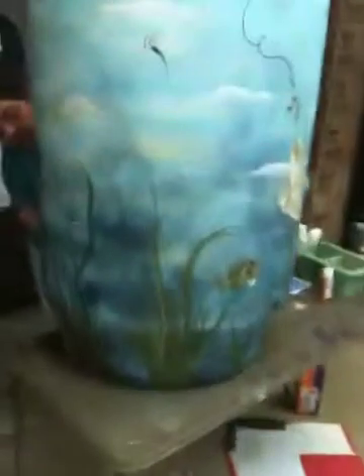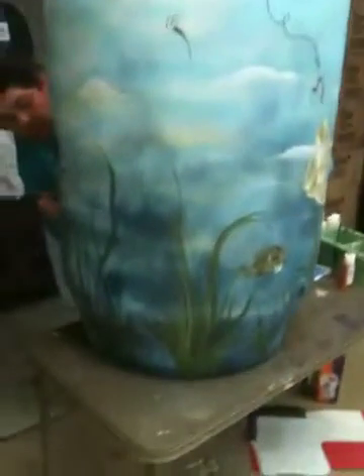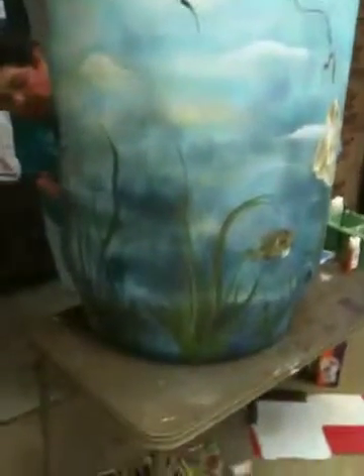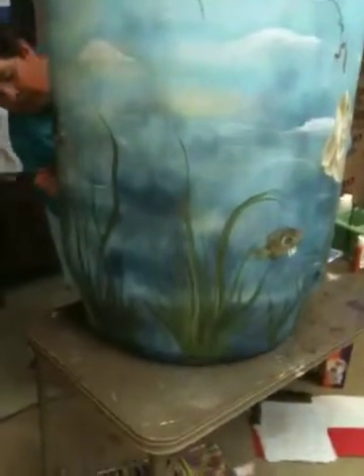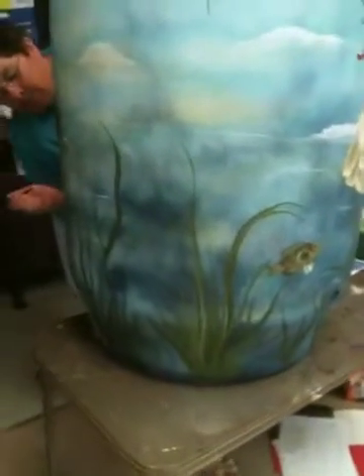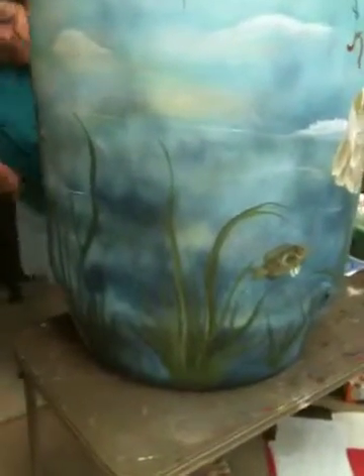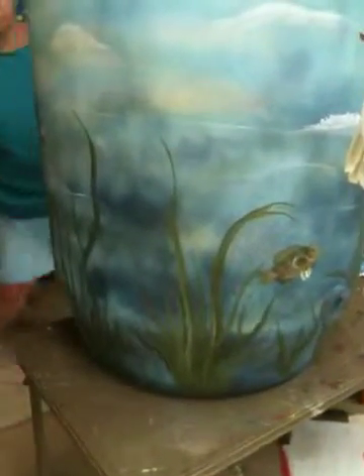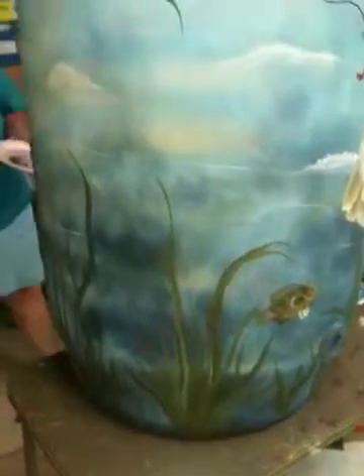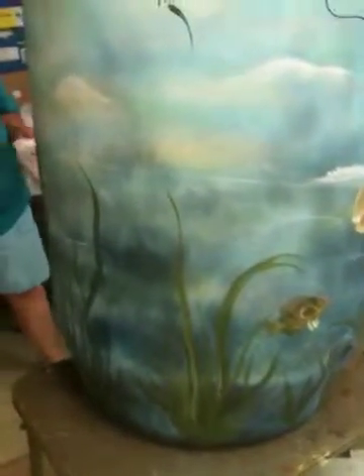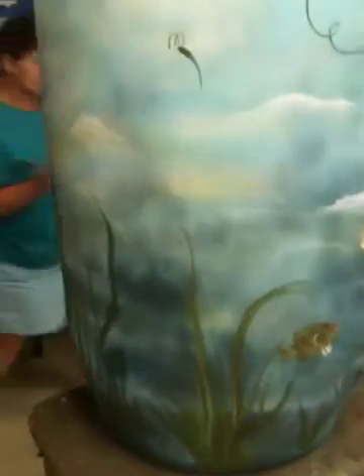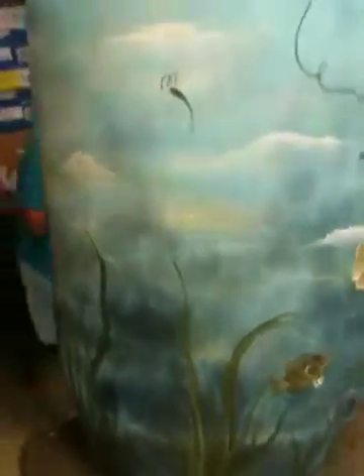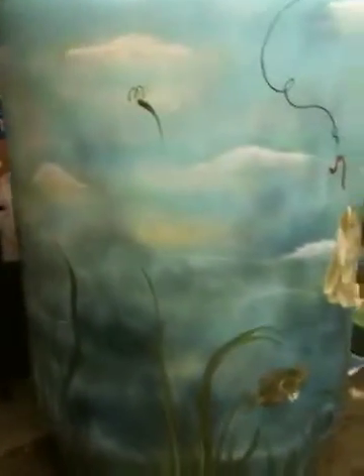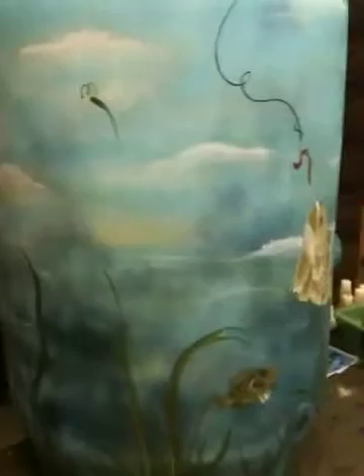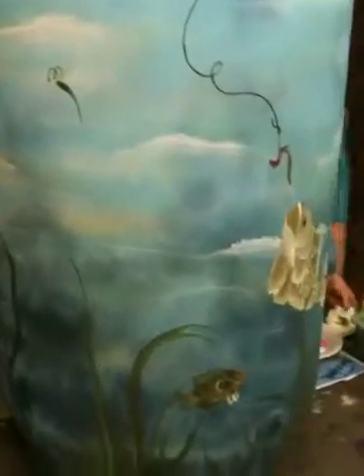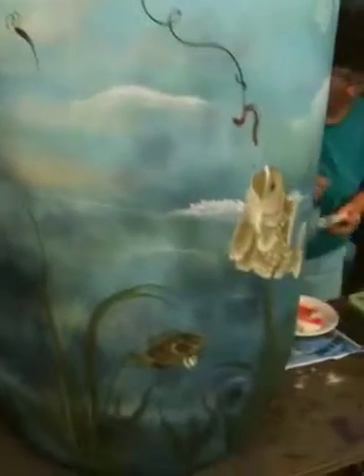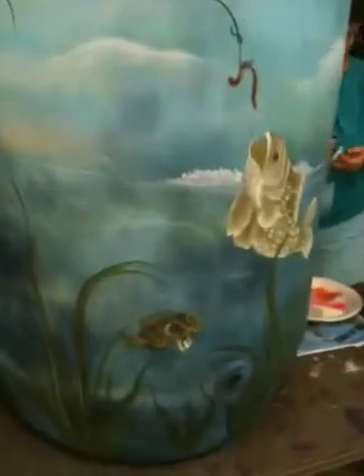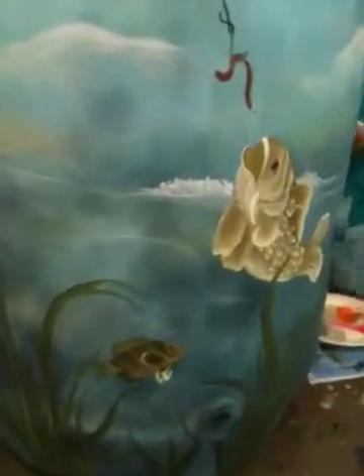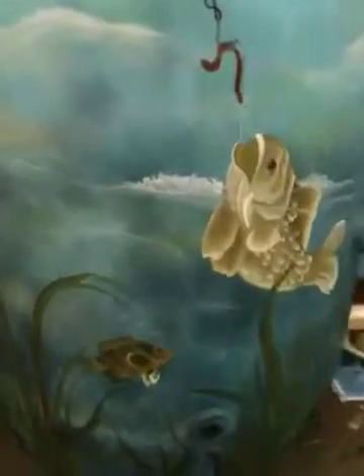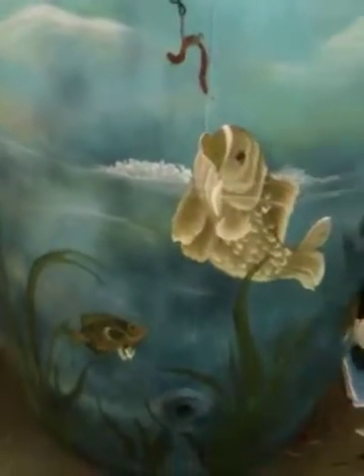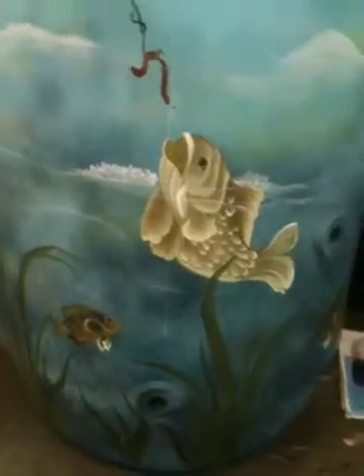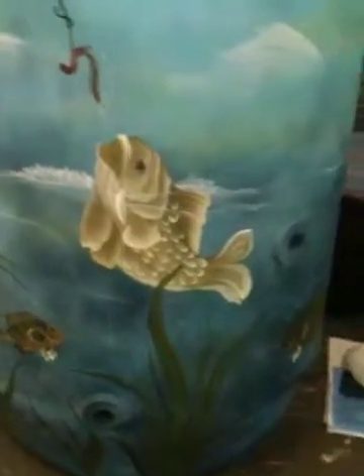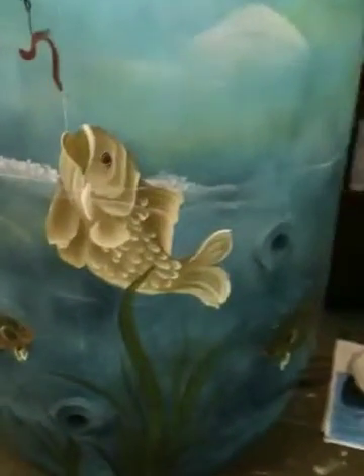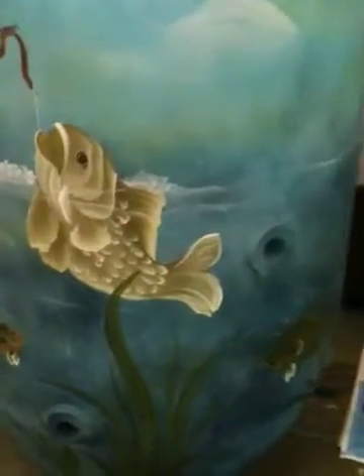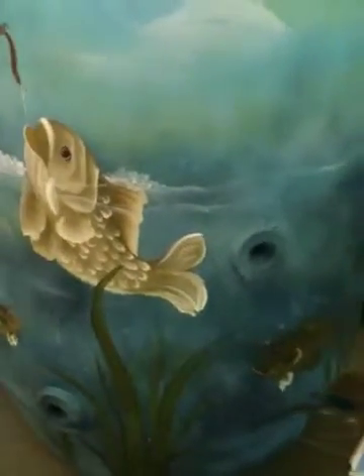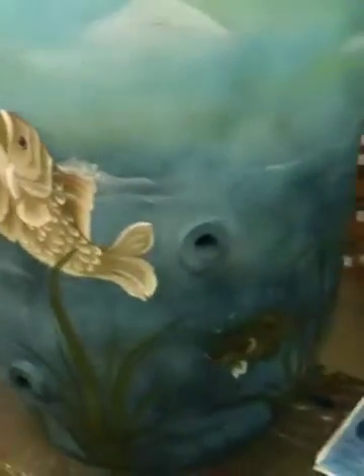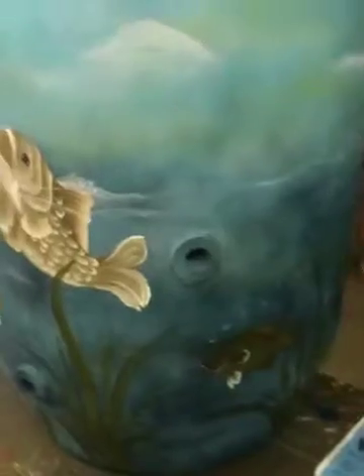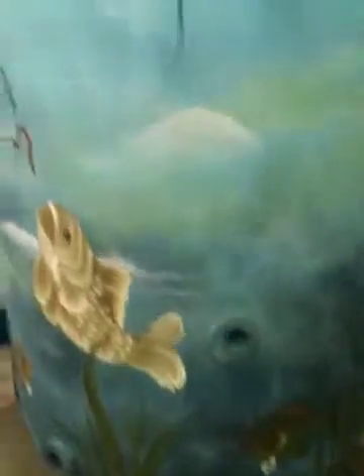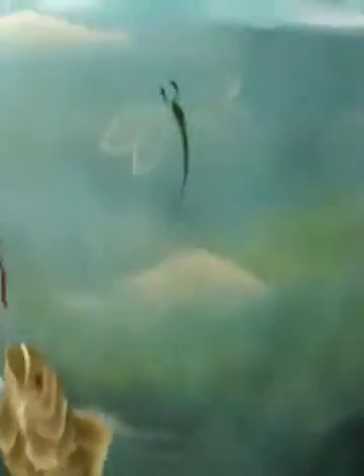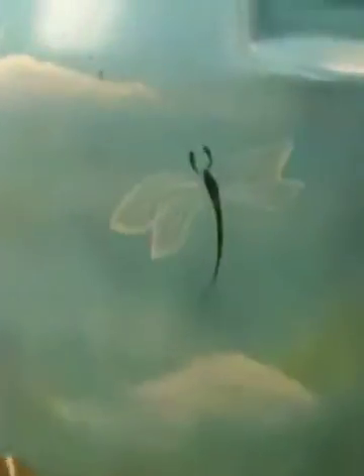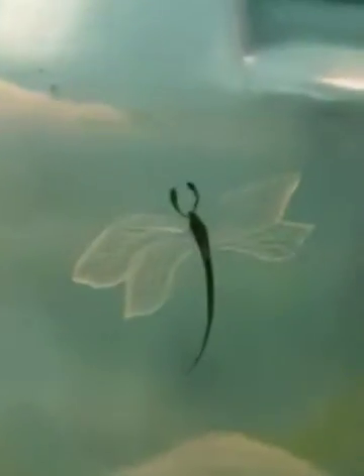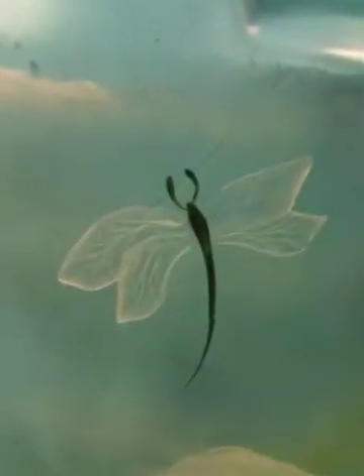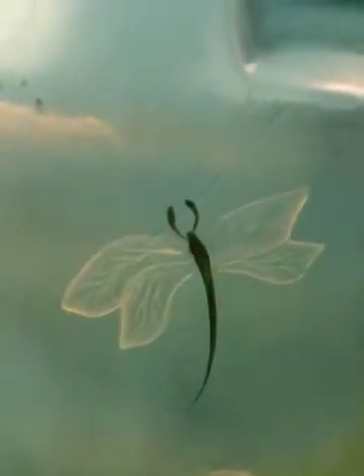Okay, so here we are. We got some of our seaweed painted, we got some of our fish on, and we also have some dragonflies.